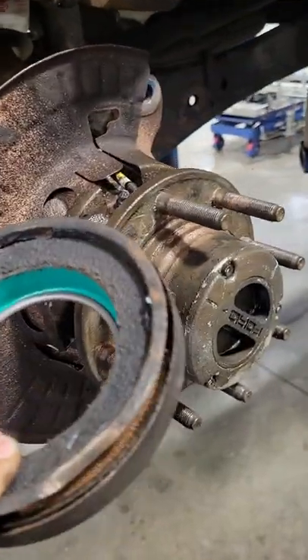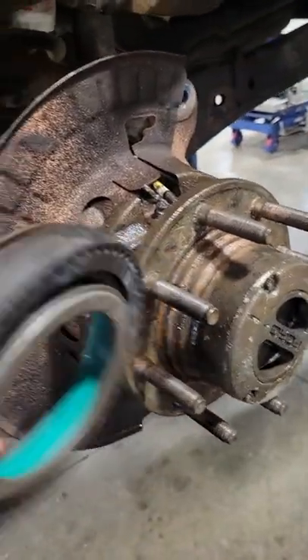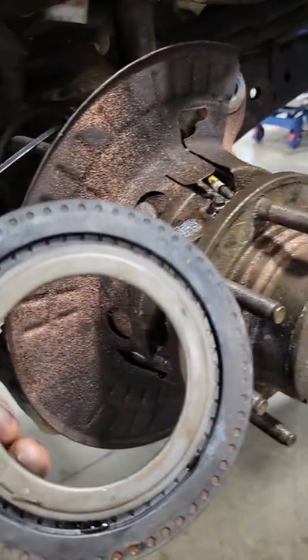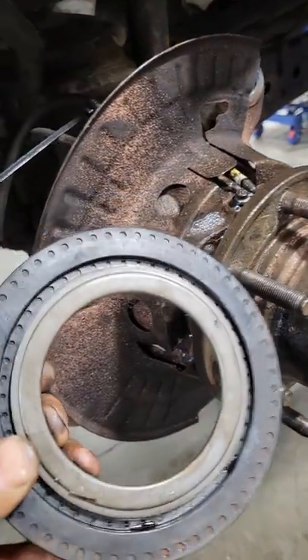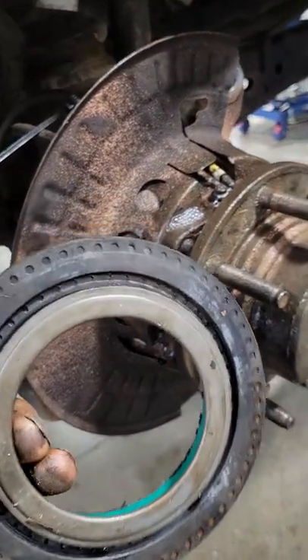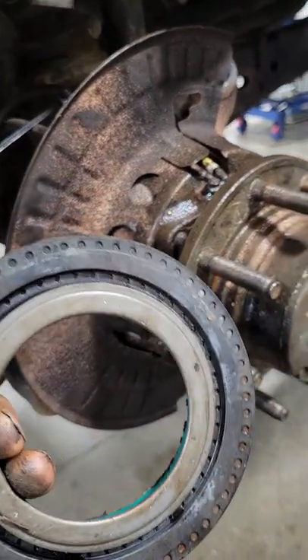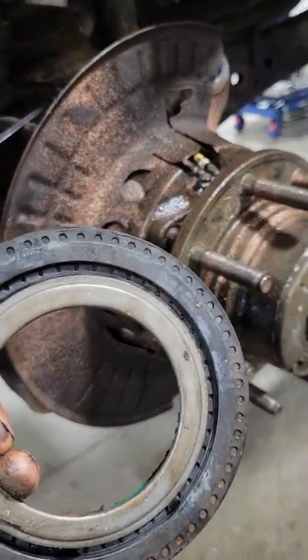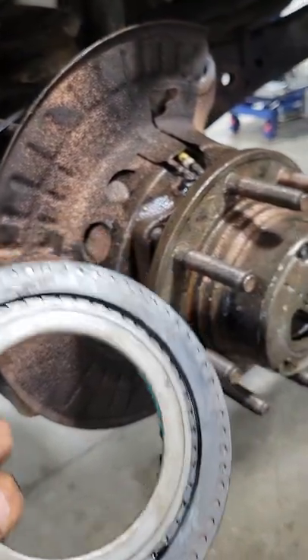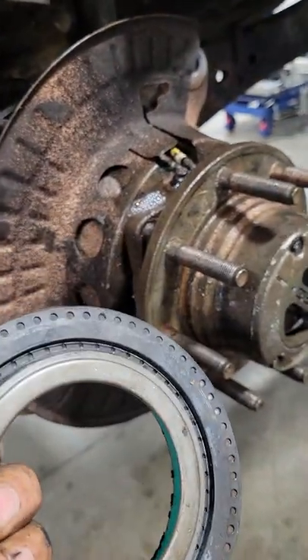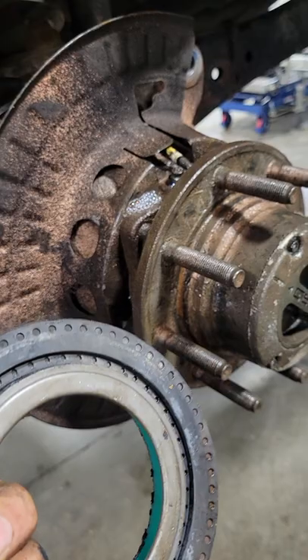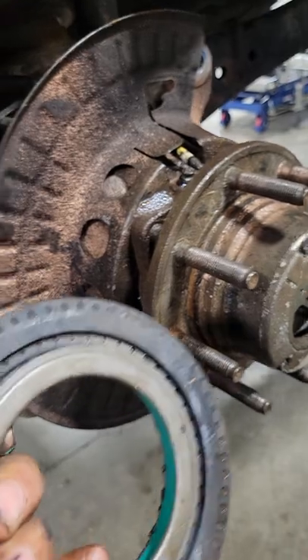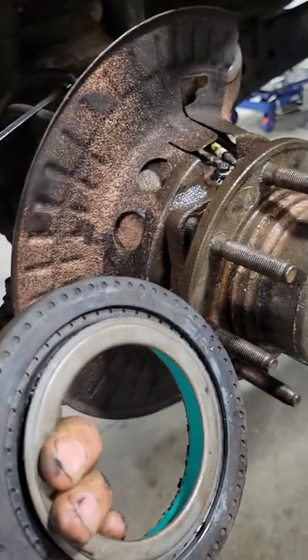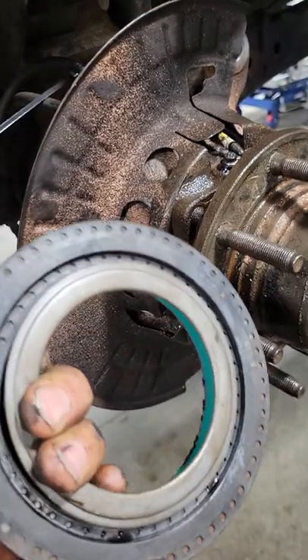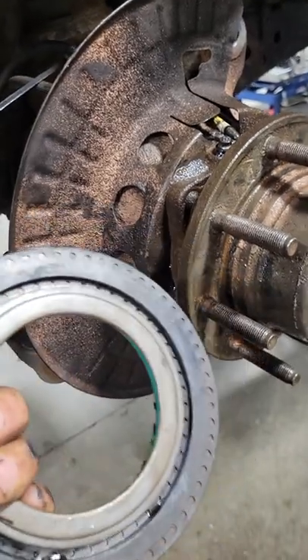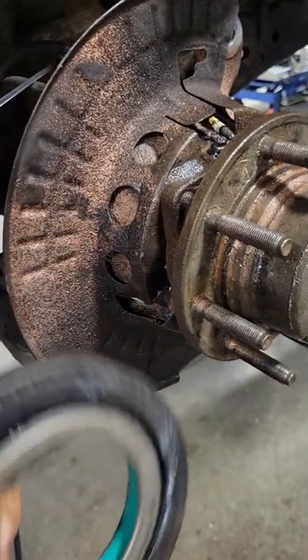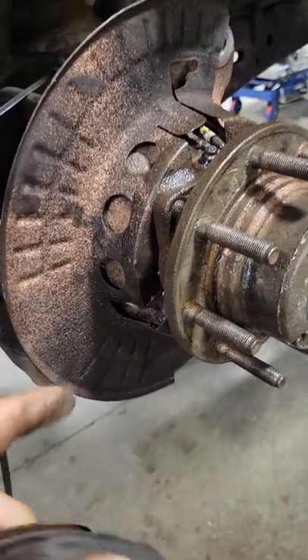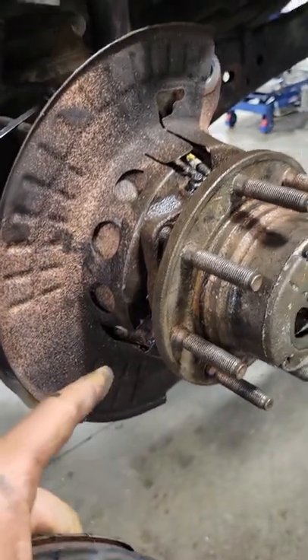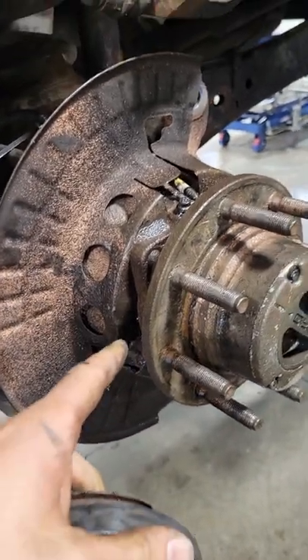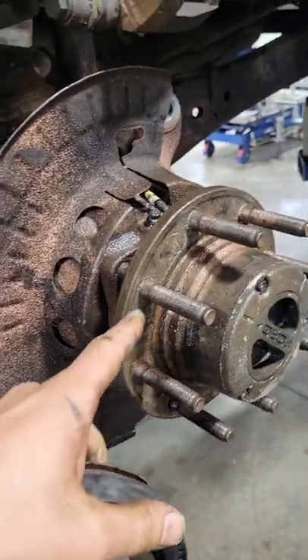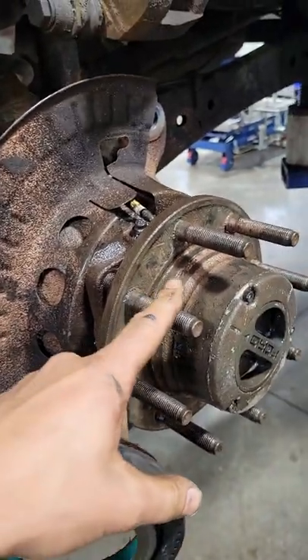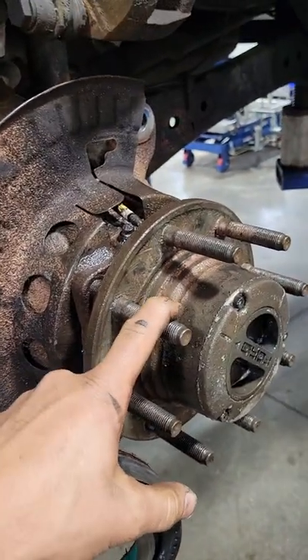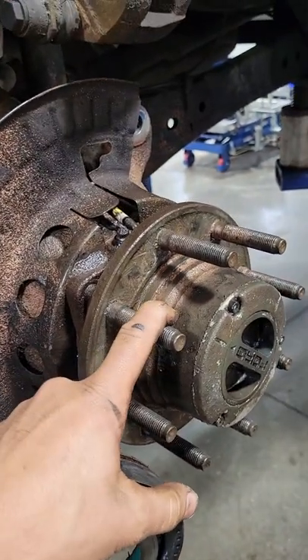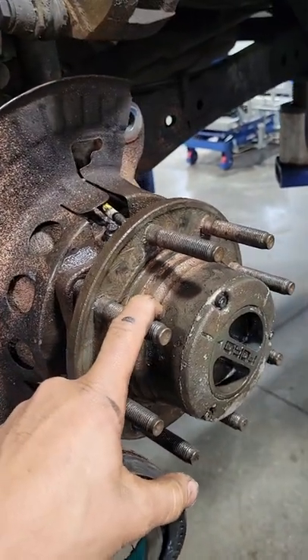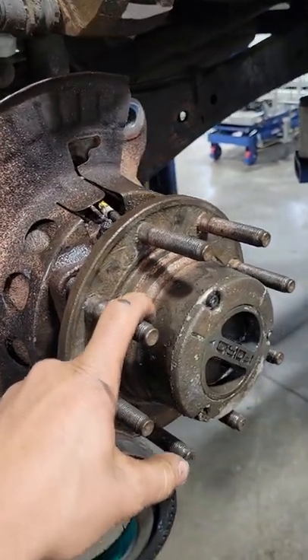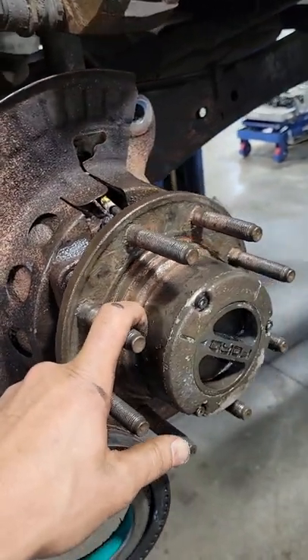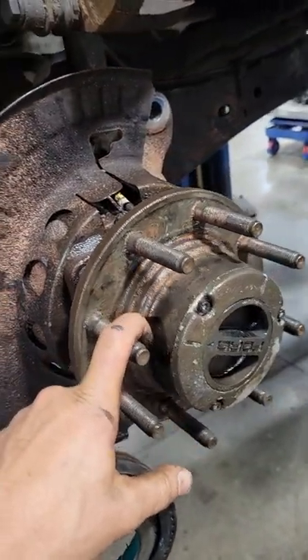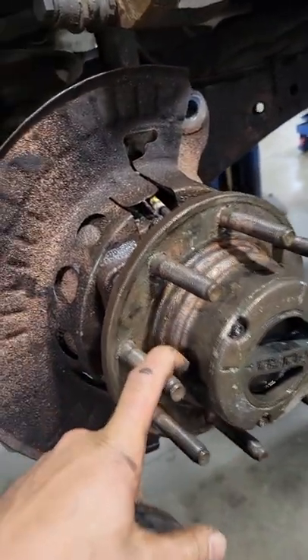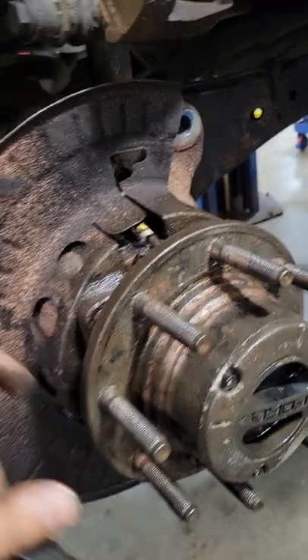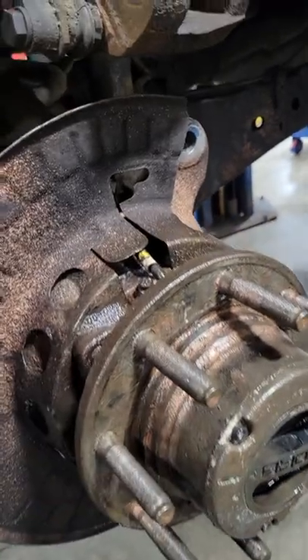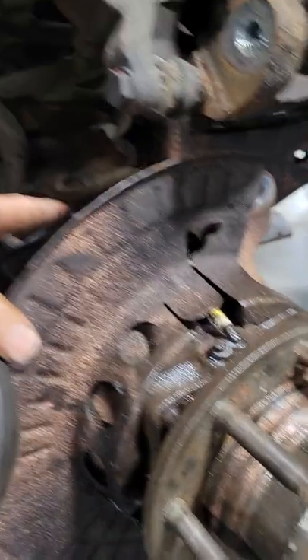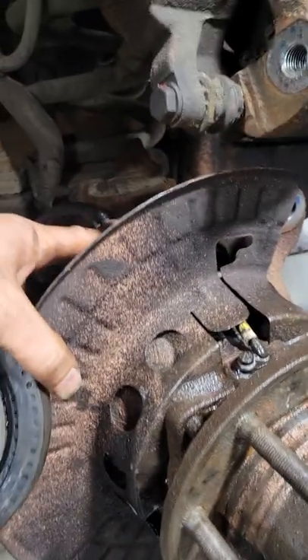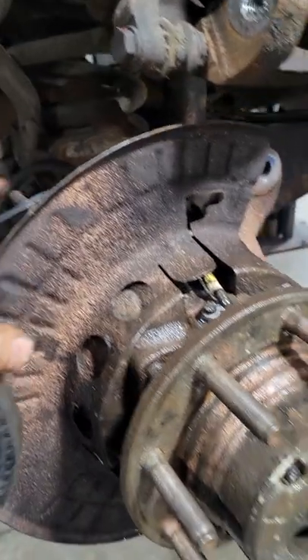These keep the hub sealed so it can hold vacuum. Vacuum actuates the four-wheel drive — when it's in four-wheel drive, it puts vacuum on the hub.